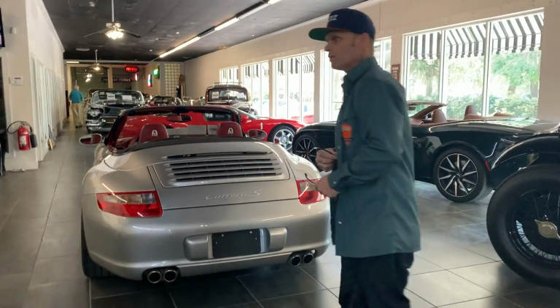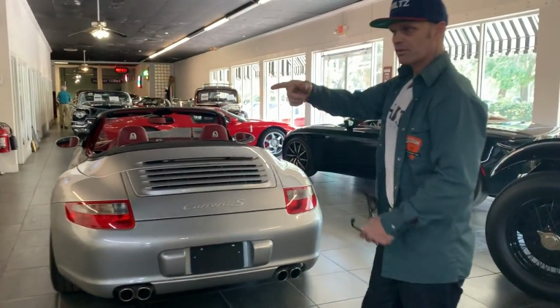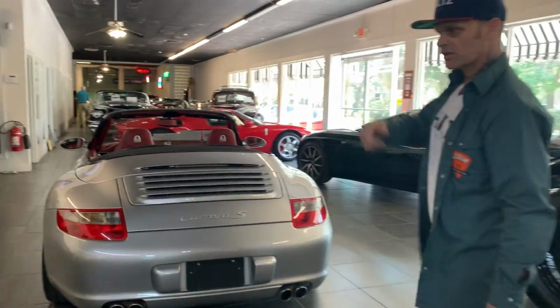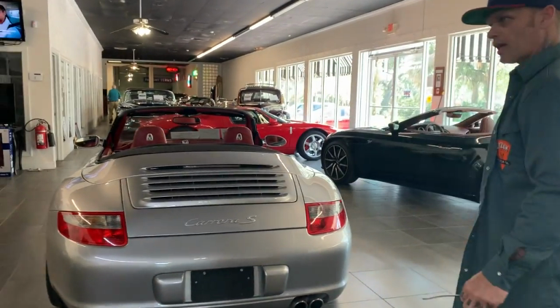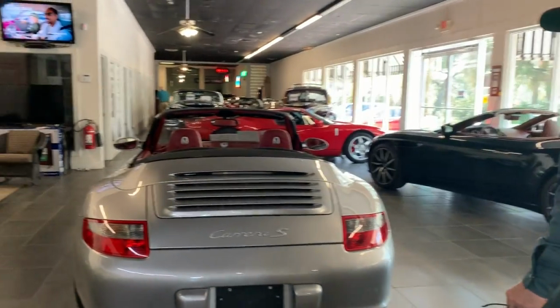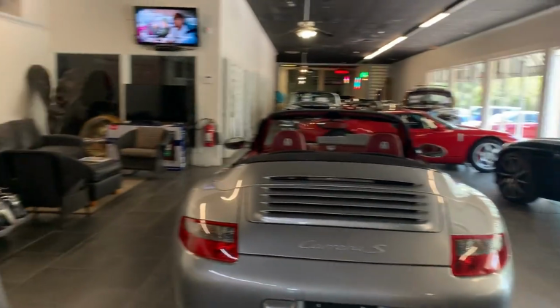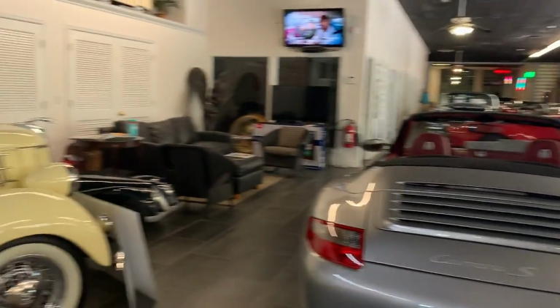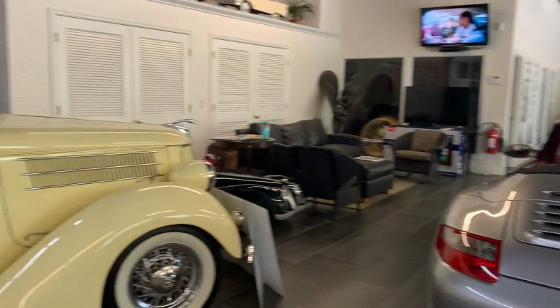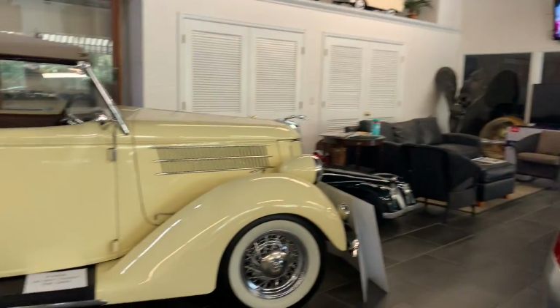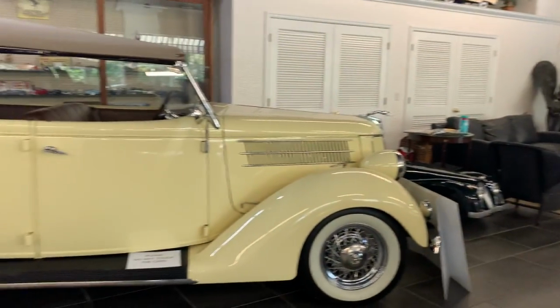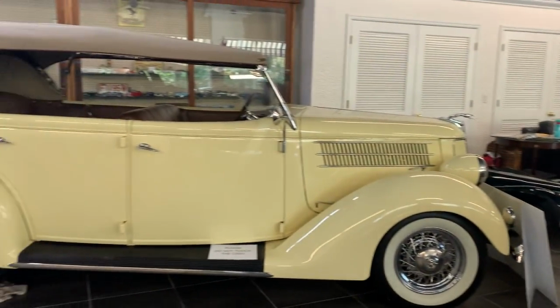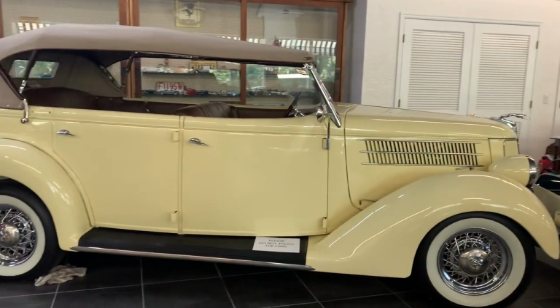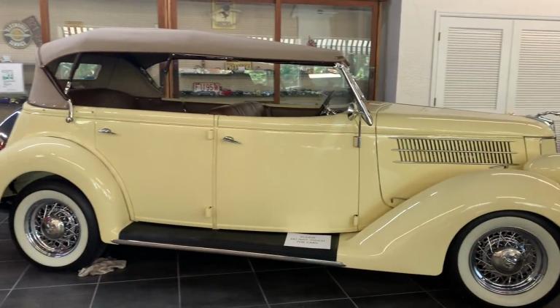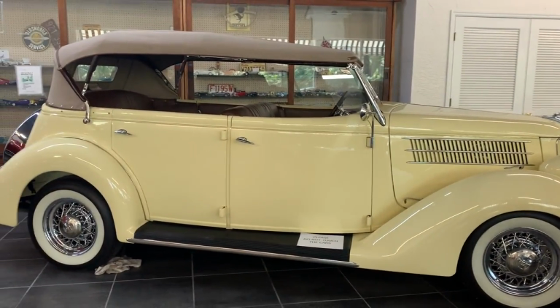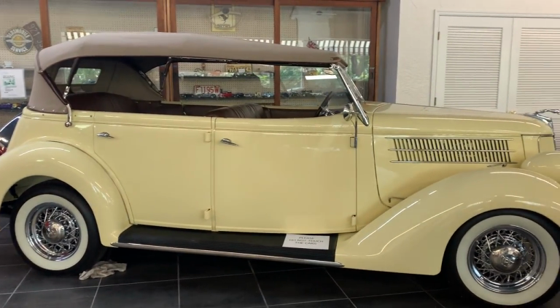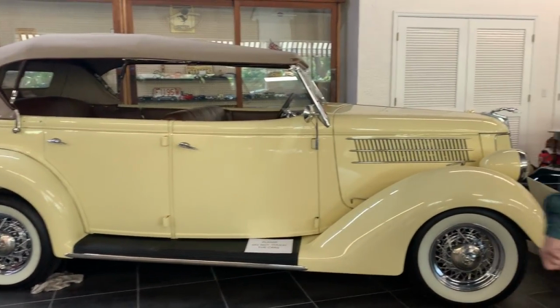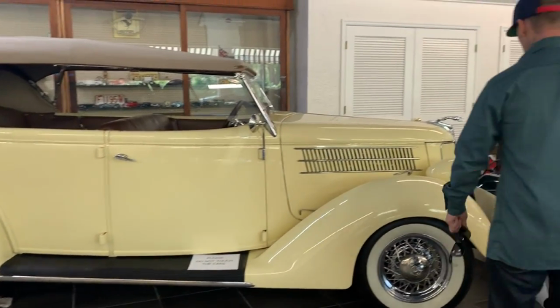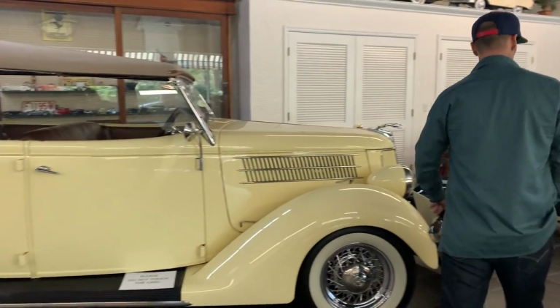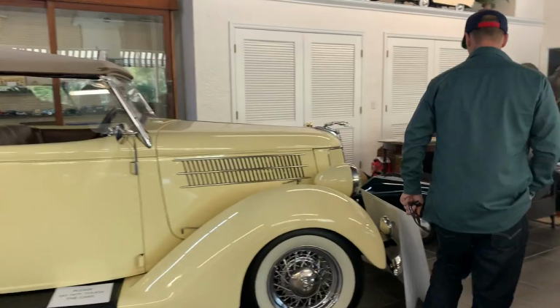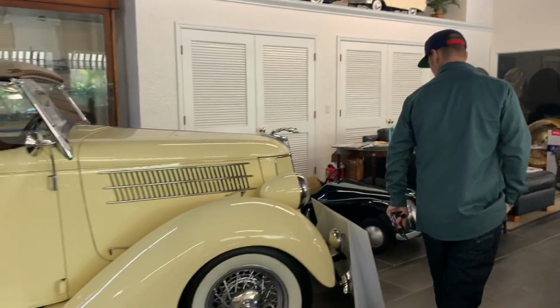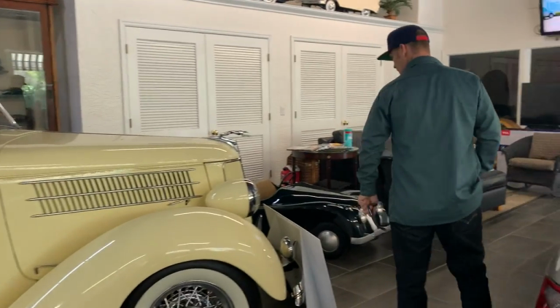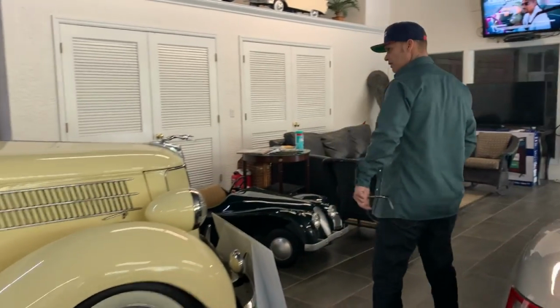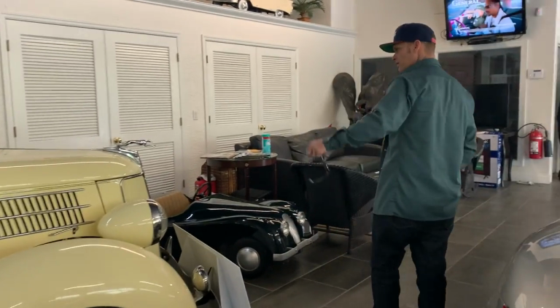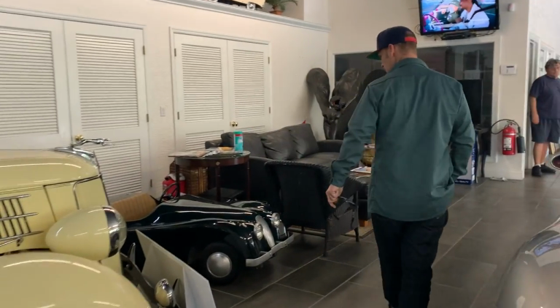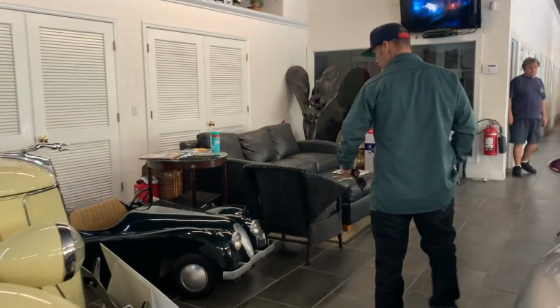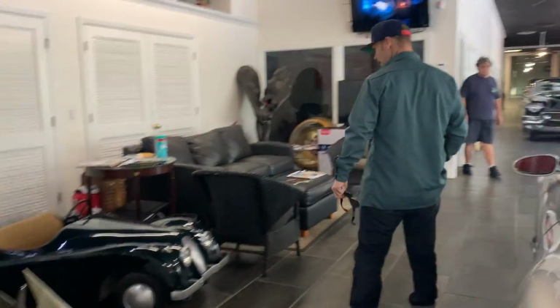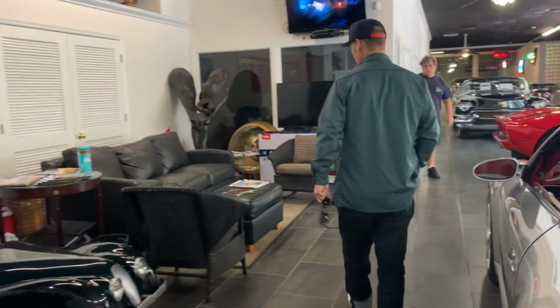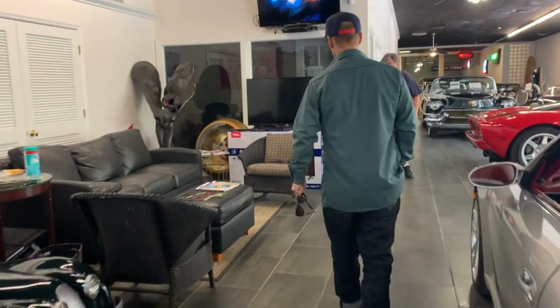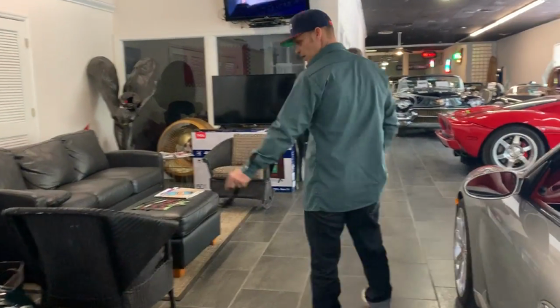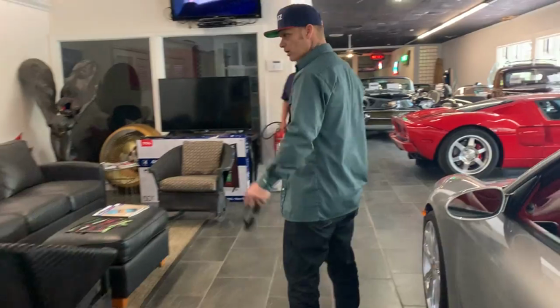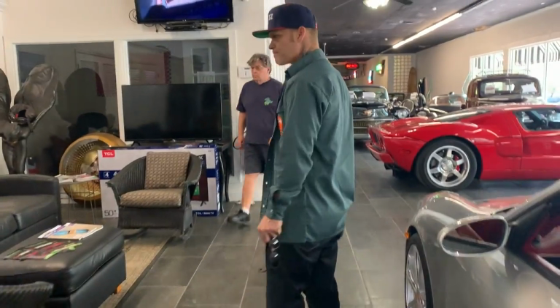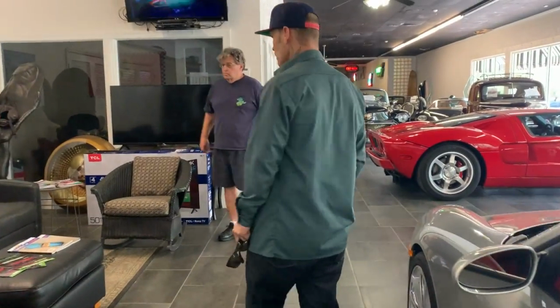We have another 36 Ford Cabriolet — that's $67,500. Take your family and friends for a ride. And a little Jaguar over here. Cool.